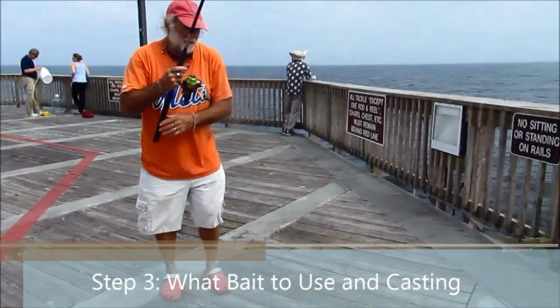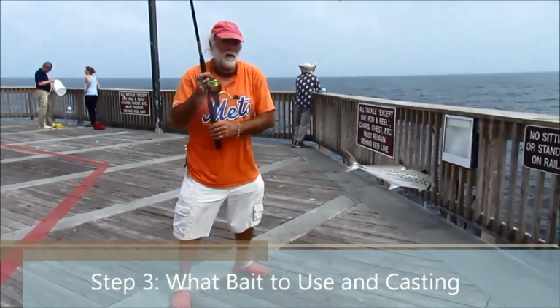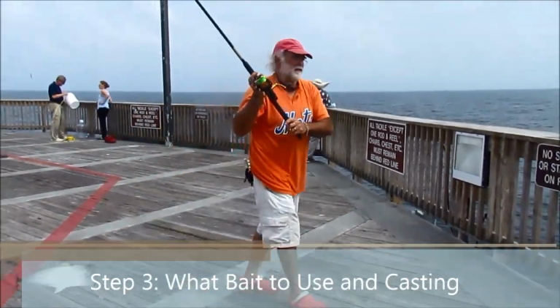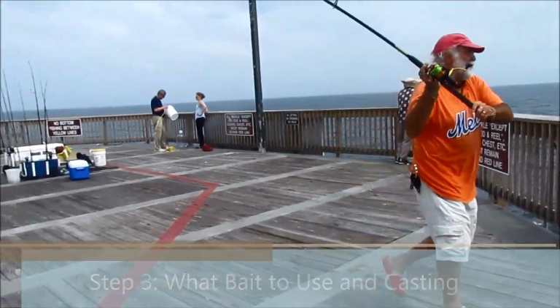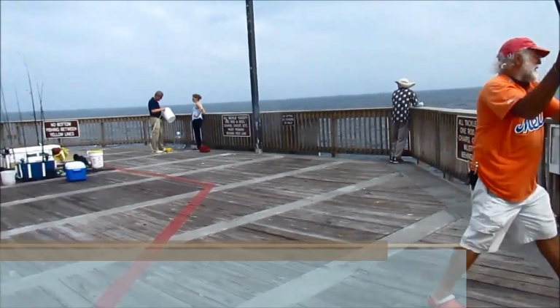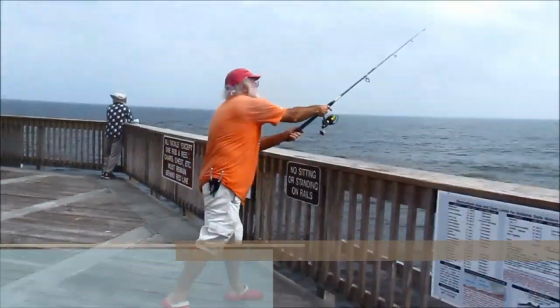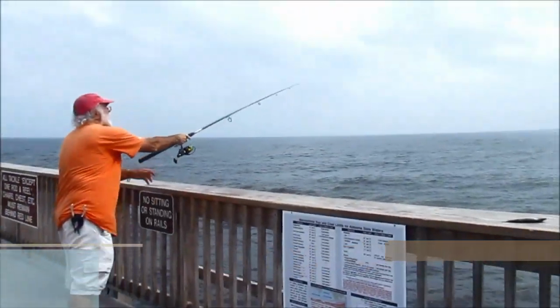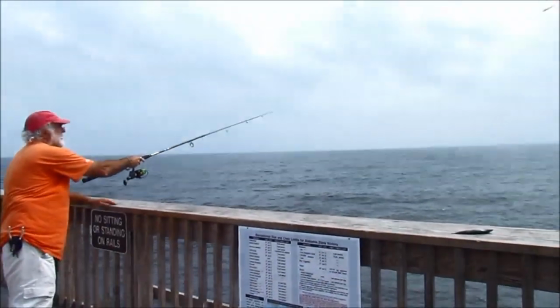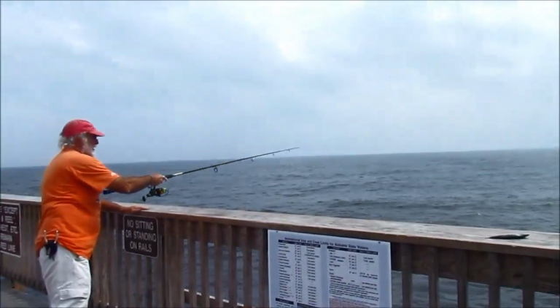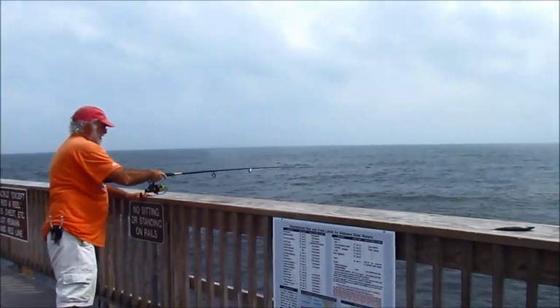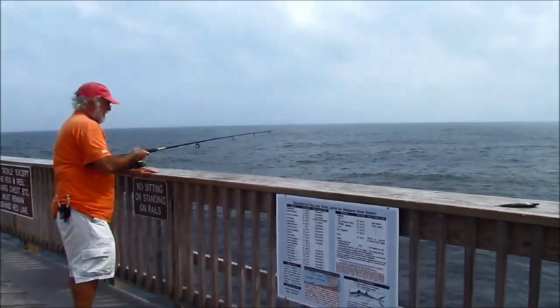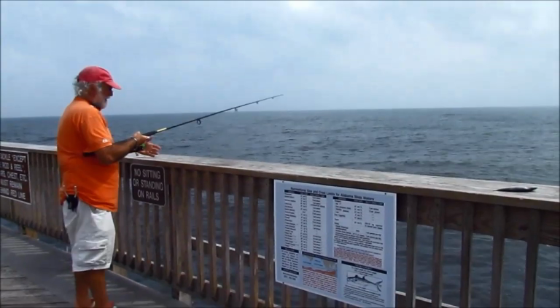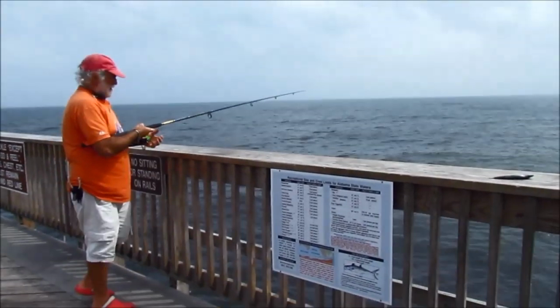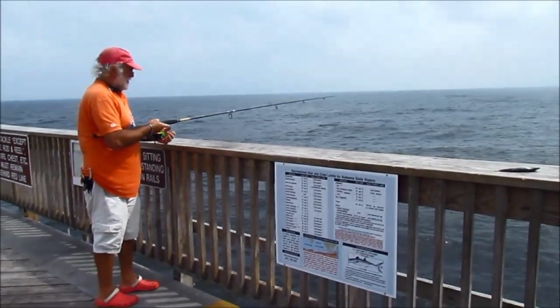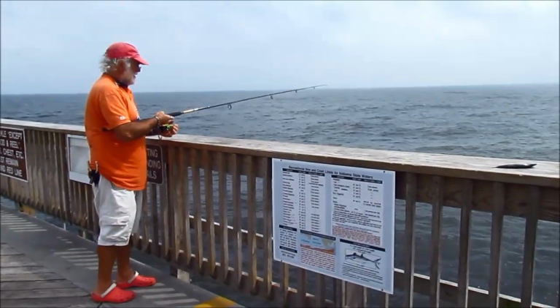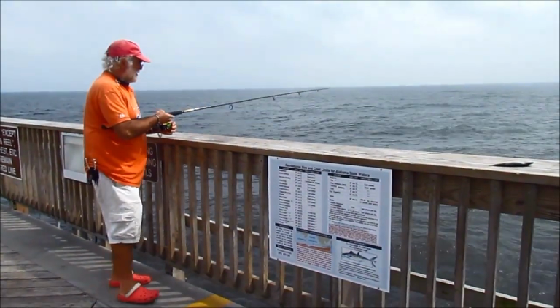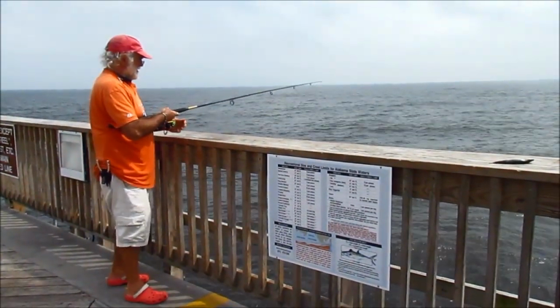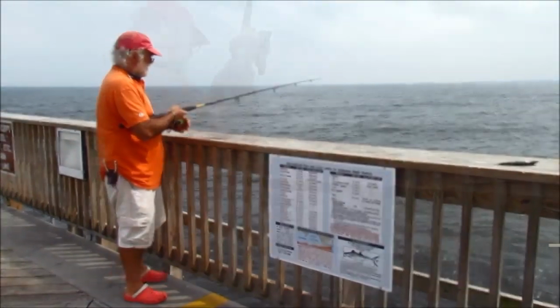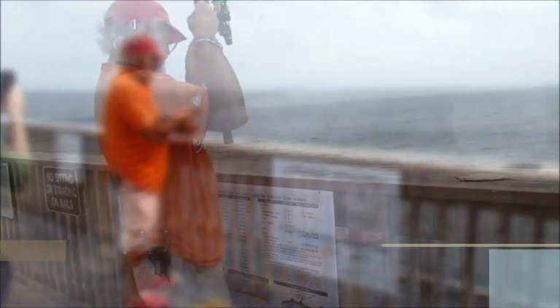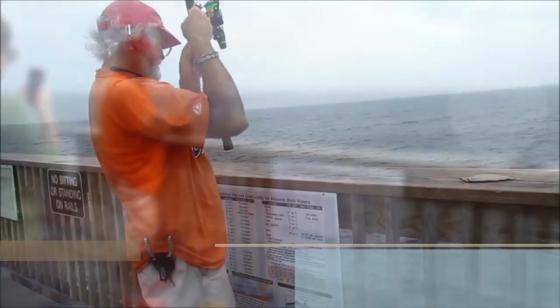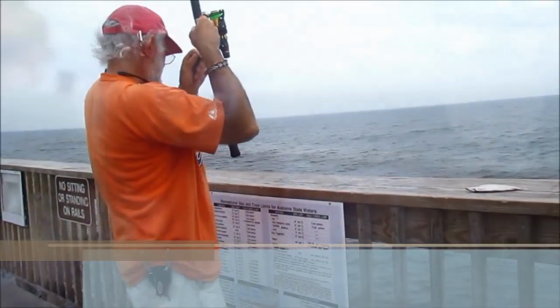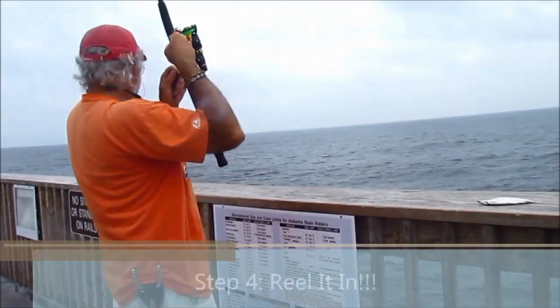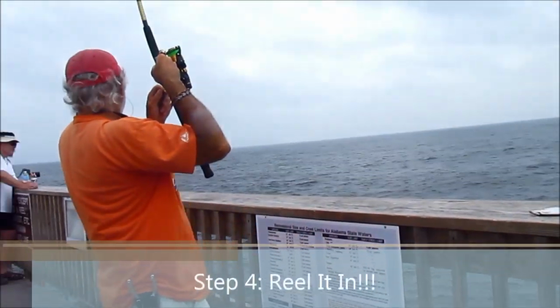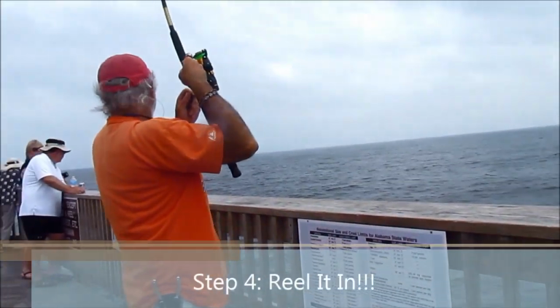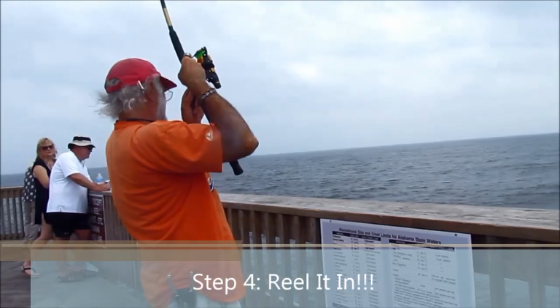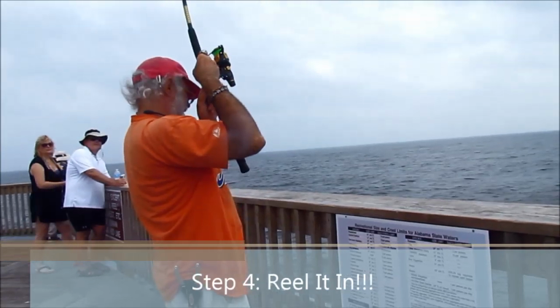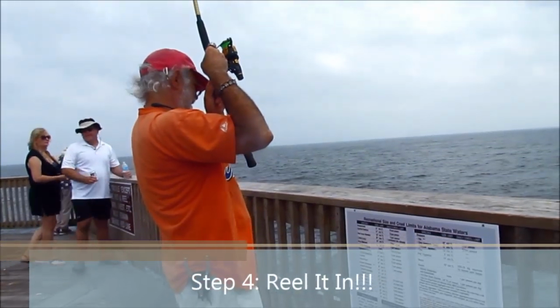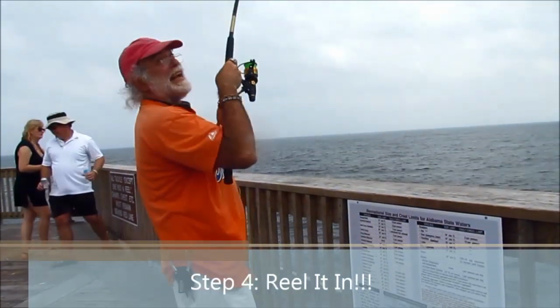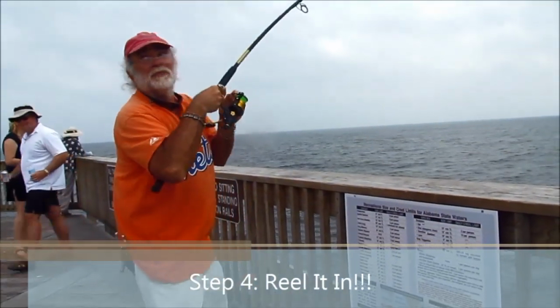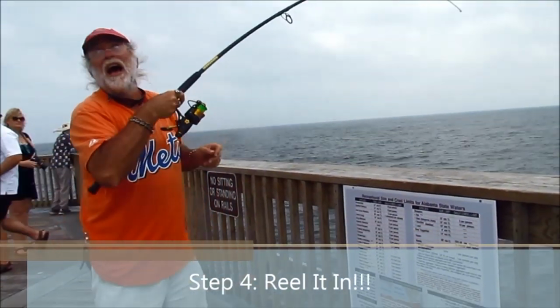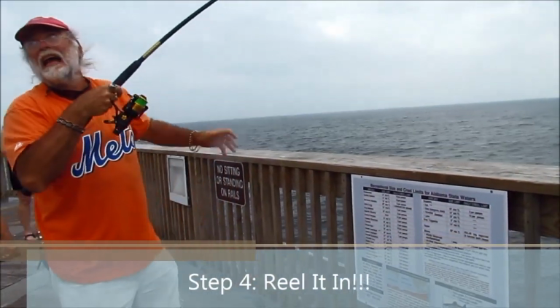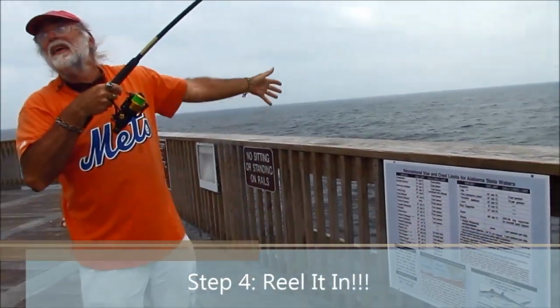Just throw him out as far as you can. I got him! Todd! I got him!